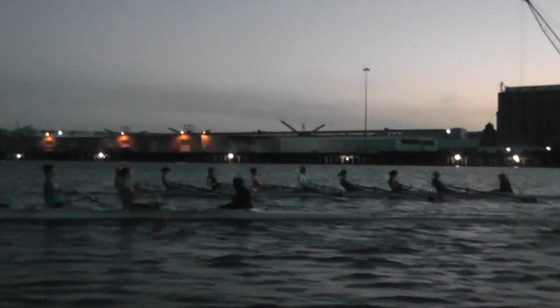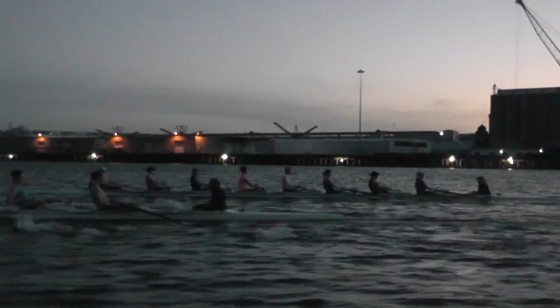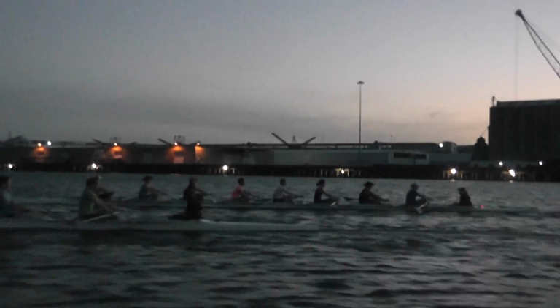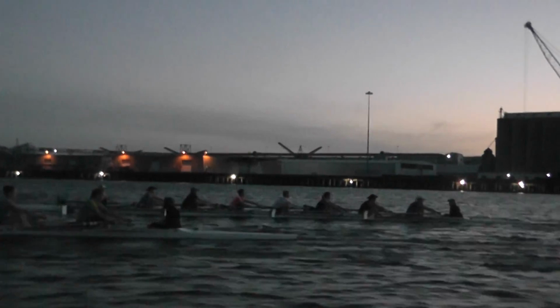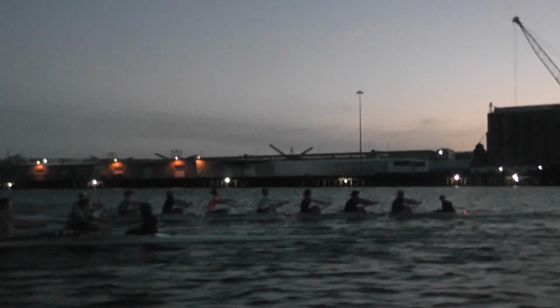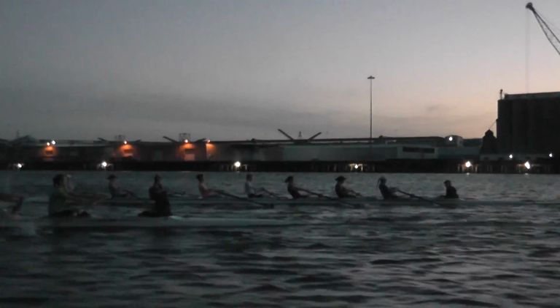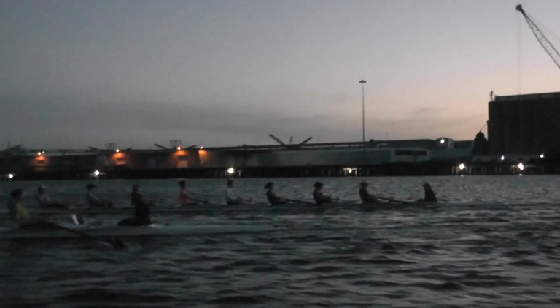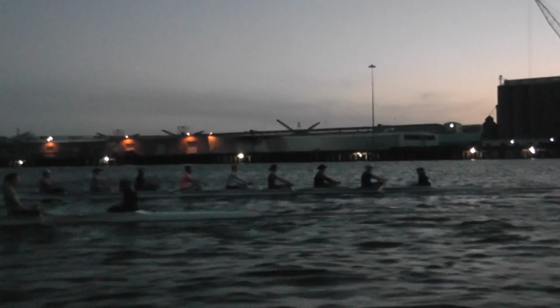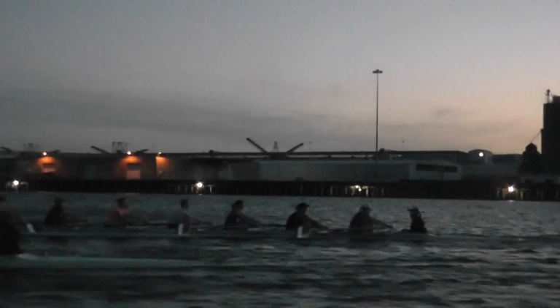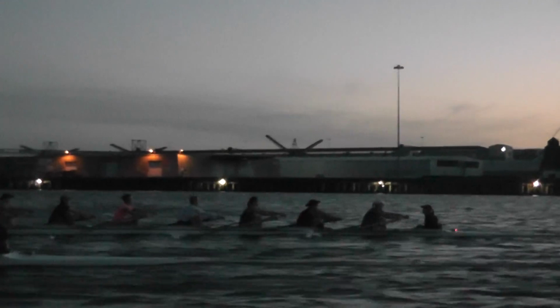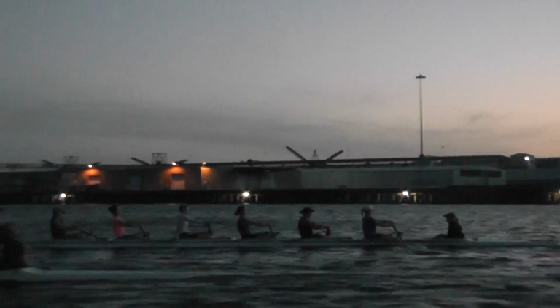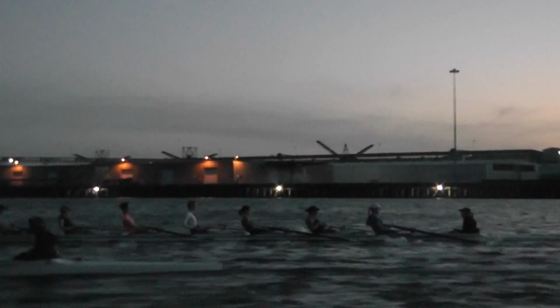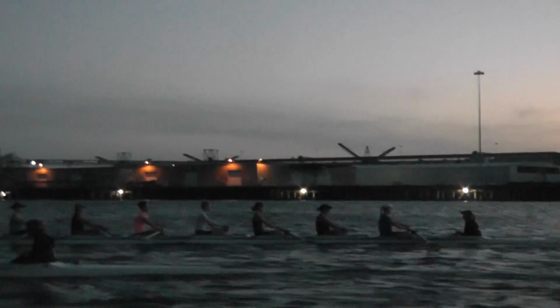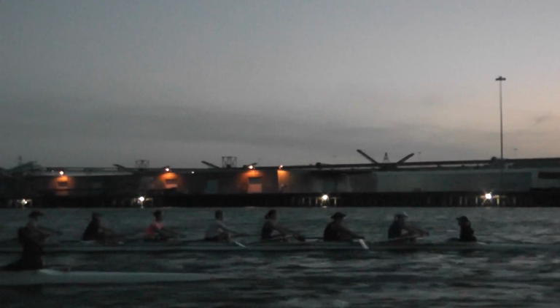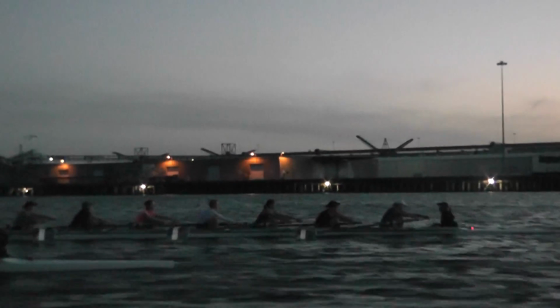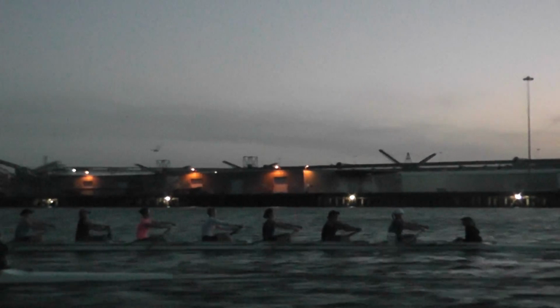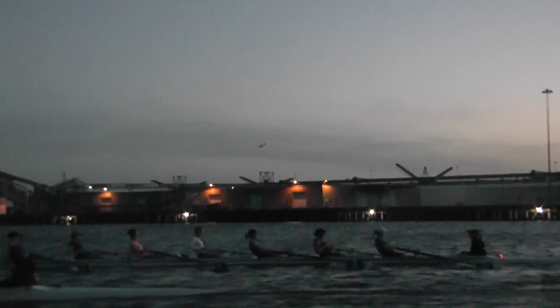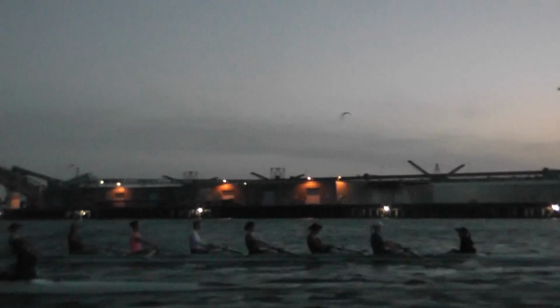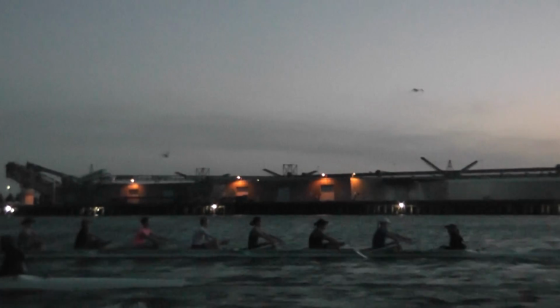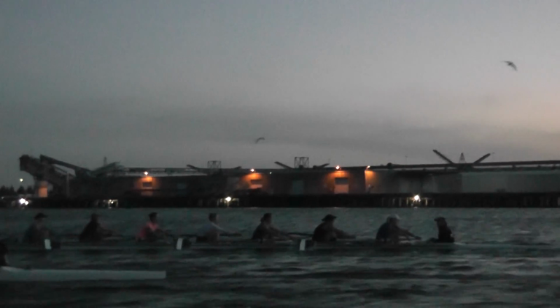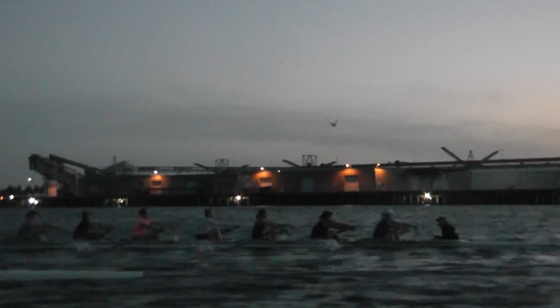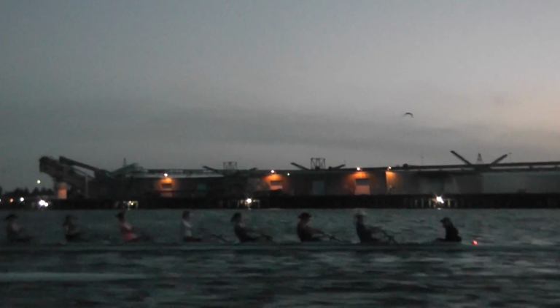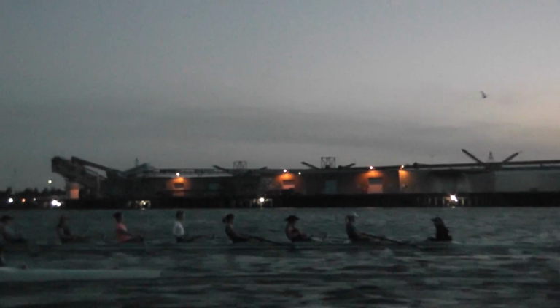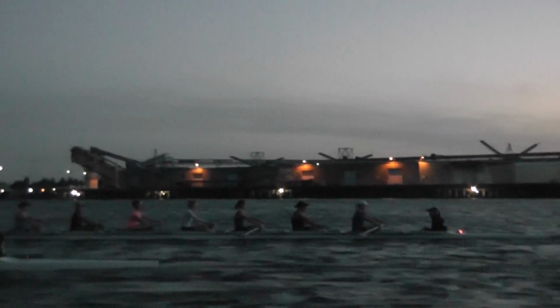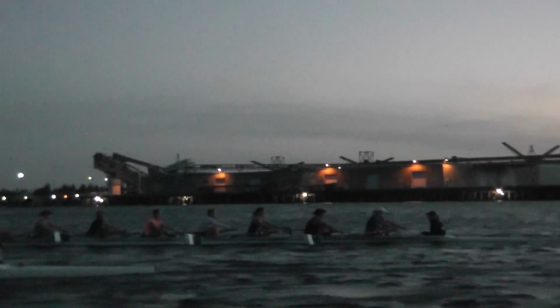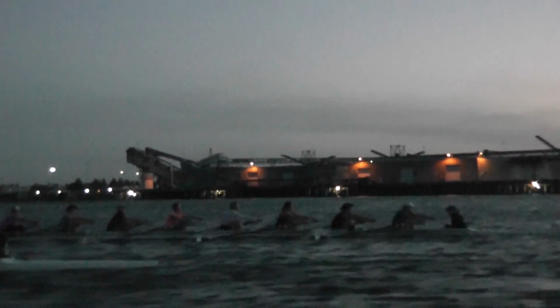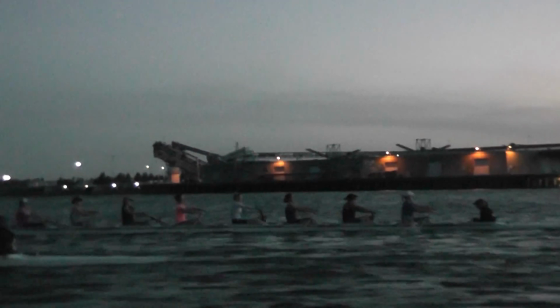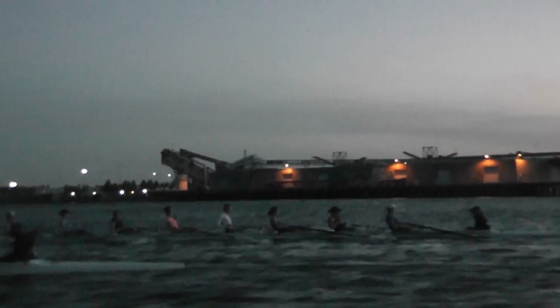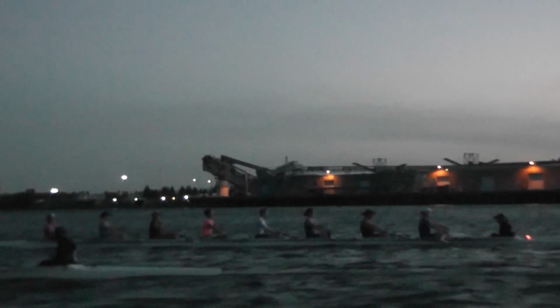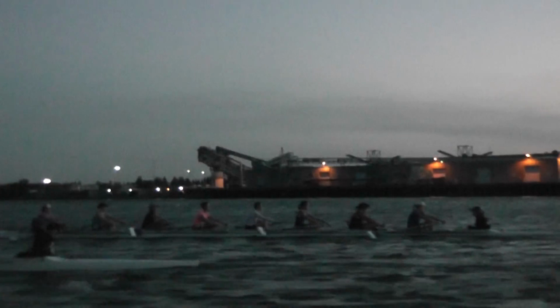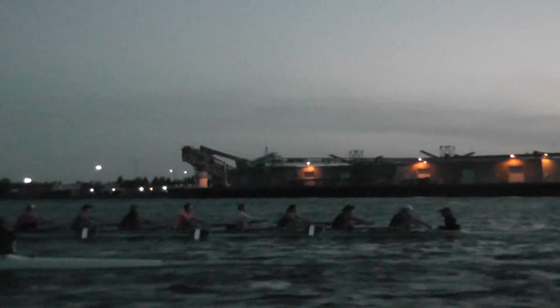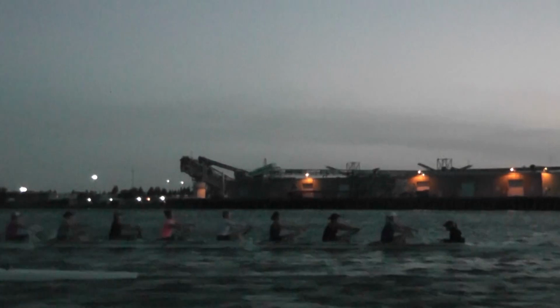Shauna, a little bit of rush — easy on that recovery. Get the body out a little bit quicker, Shauna, so you don't have to rush the slide. Now Shauna, let's get on those legs a little bit more. Thanks a lot — let's get some good sounds, go just like that.